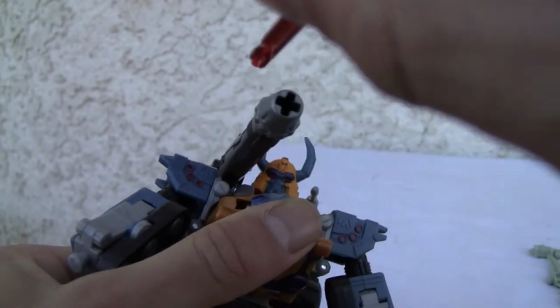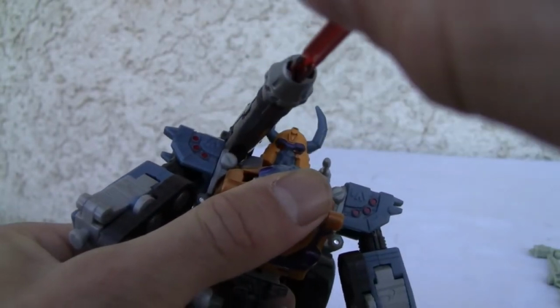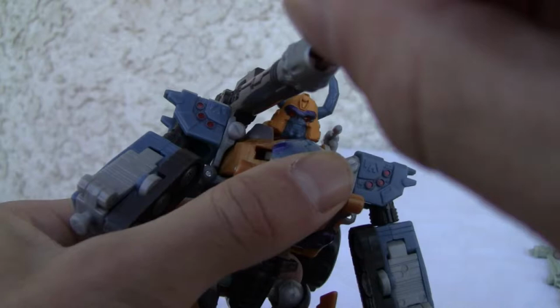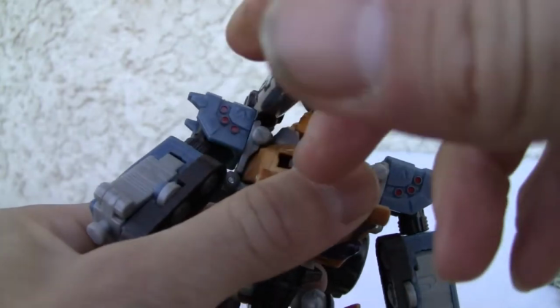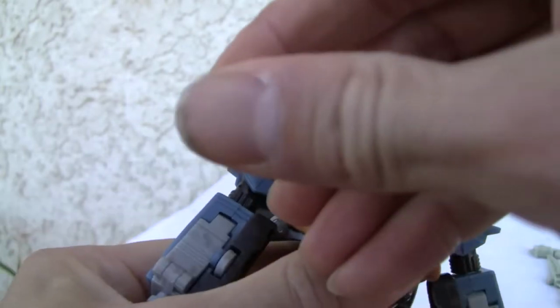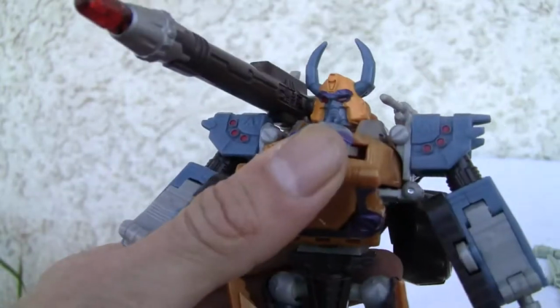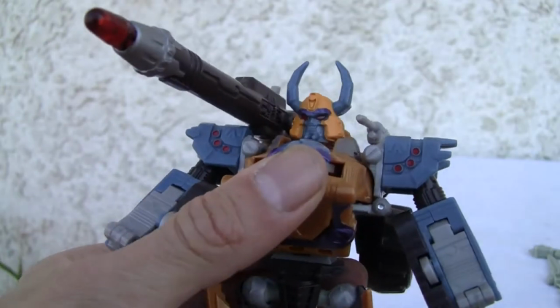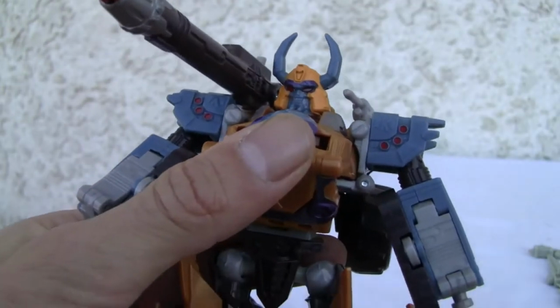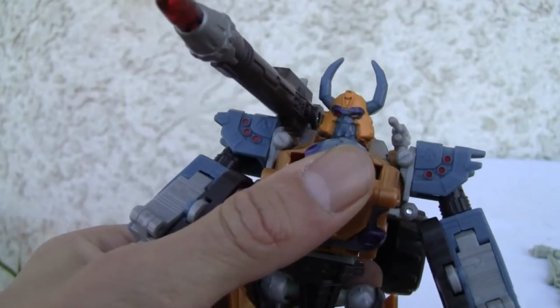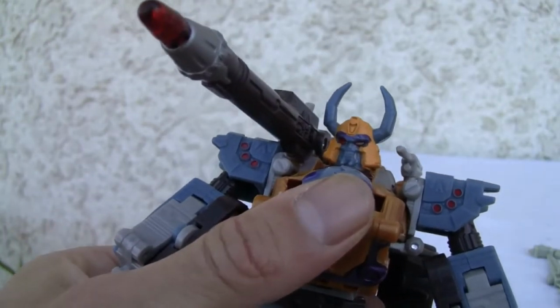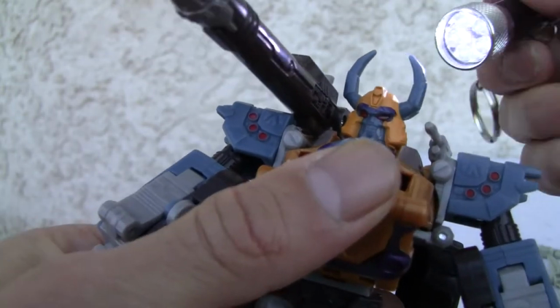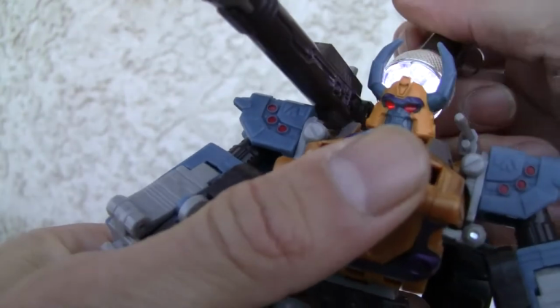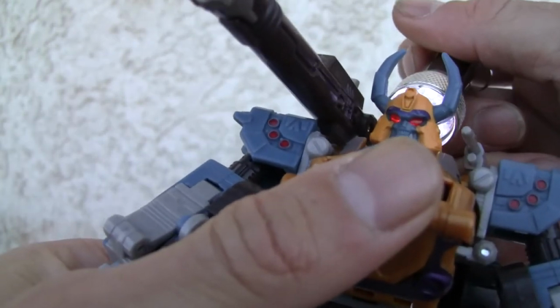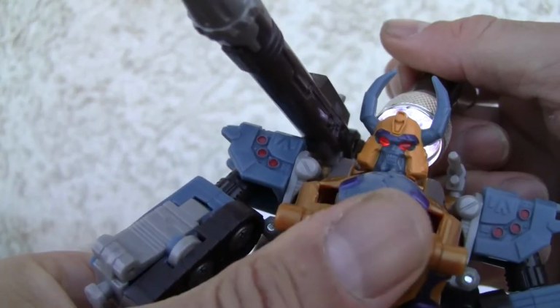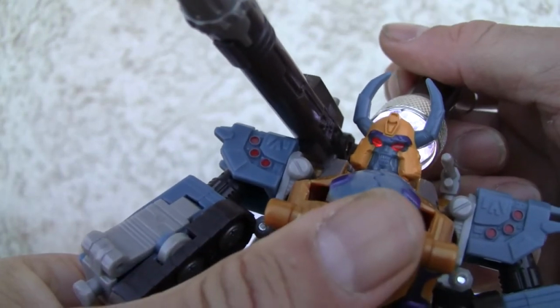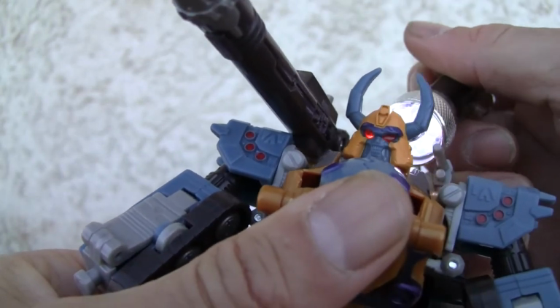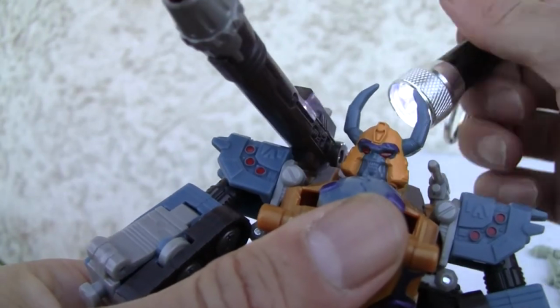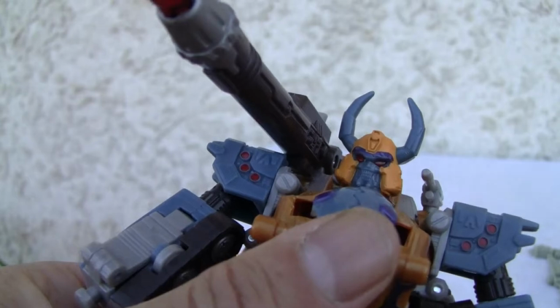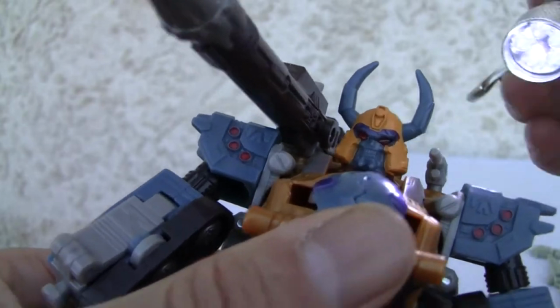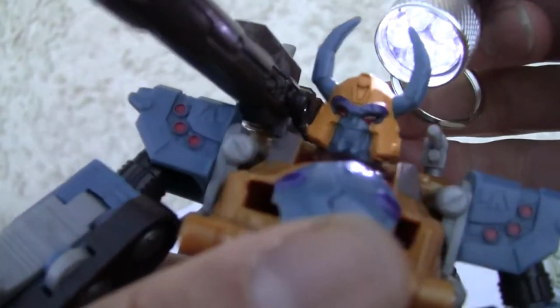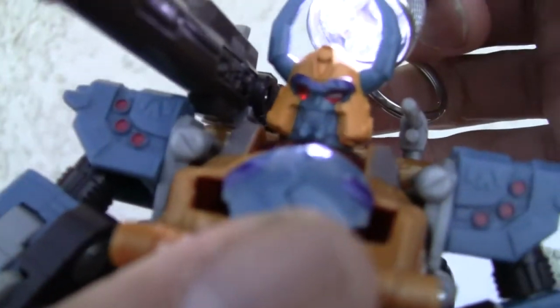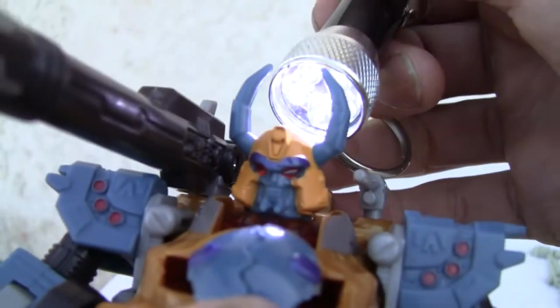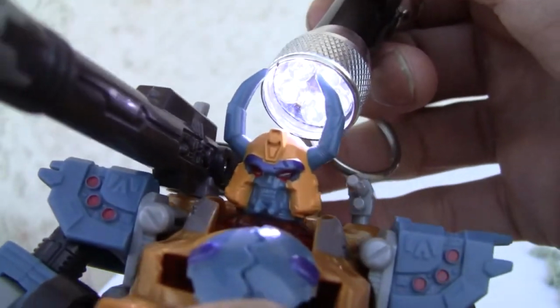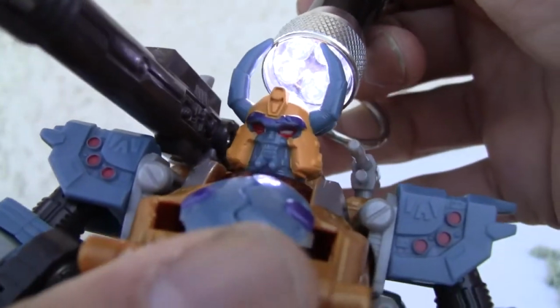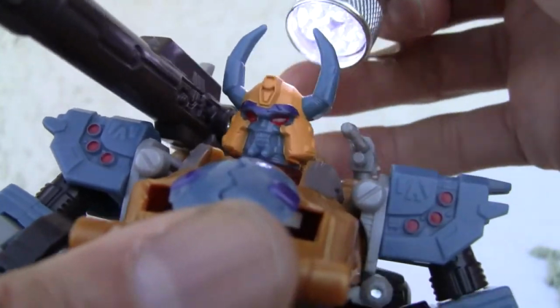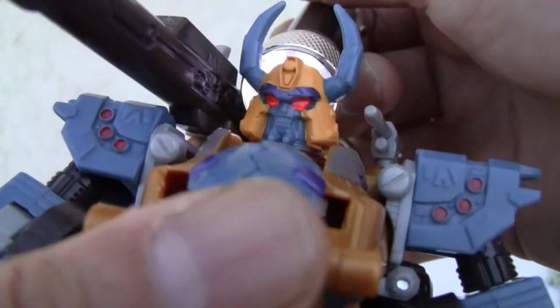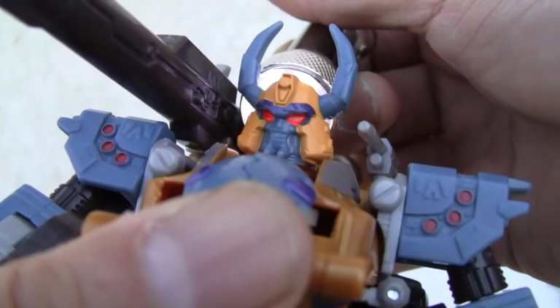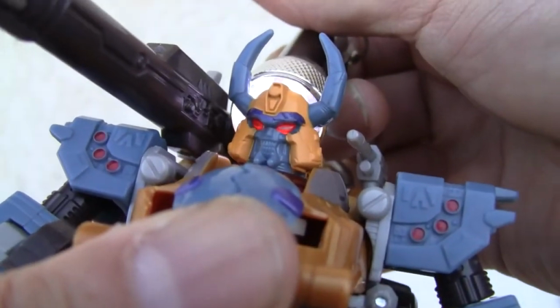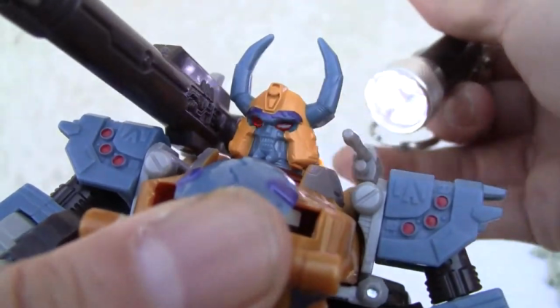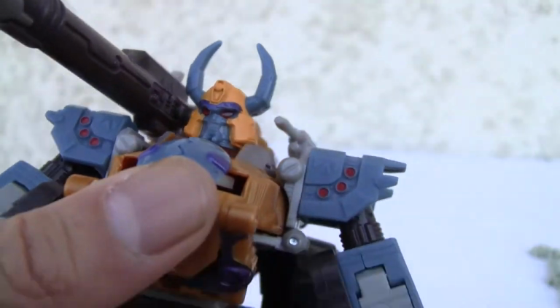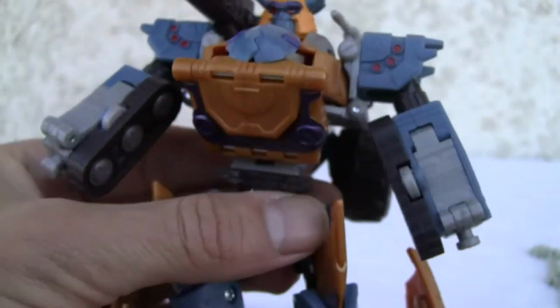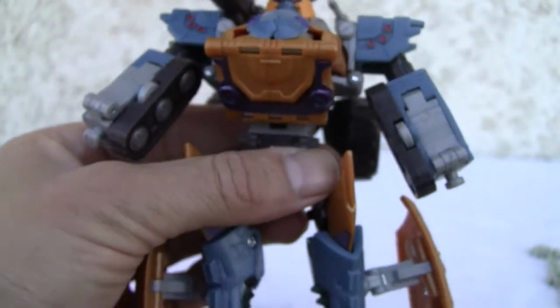Very deluxe class size — don't be fooled. The light piping is just great. Very evil looking.